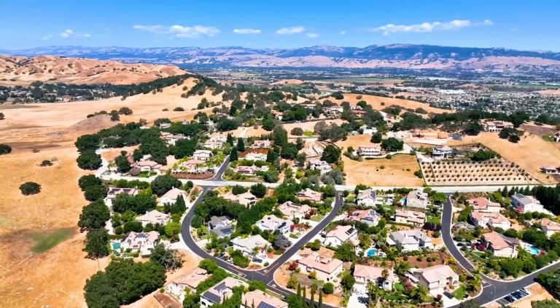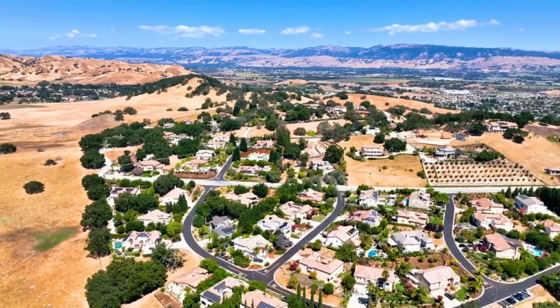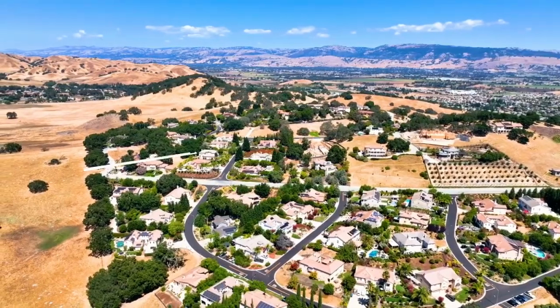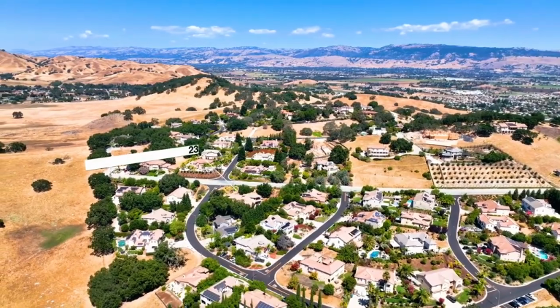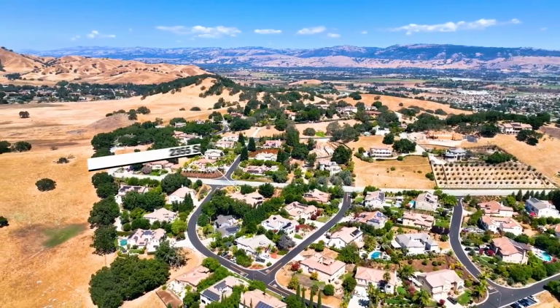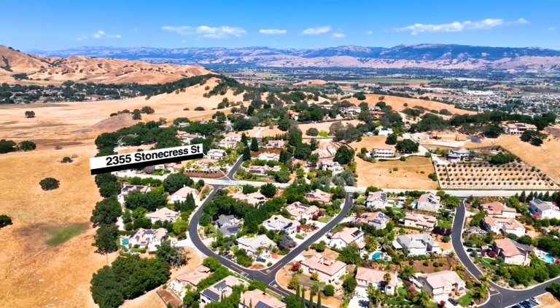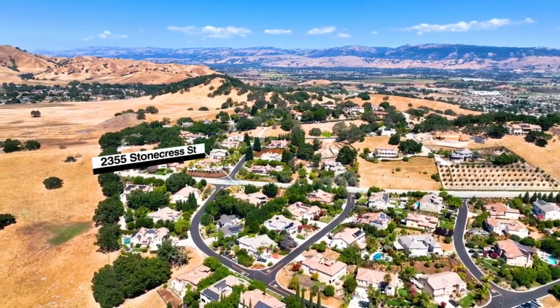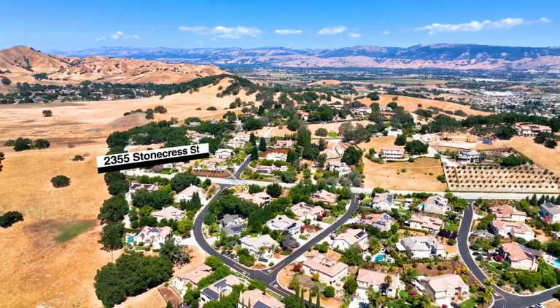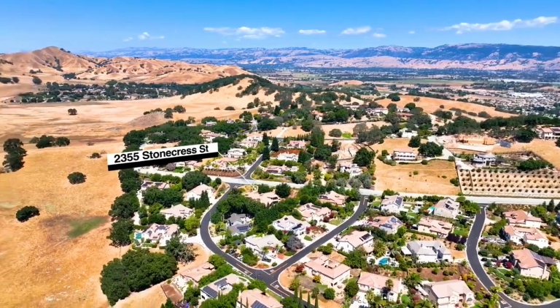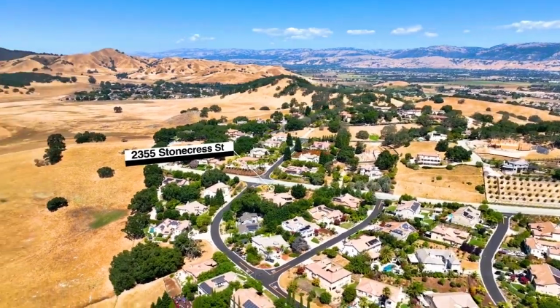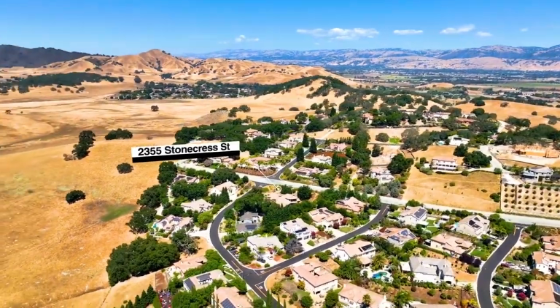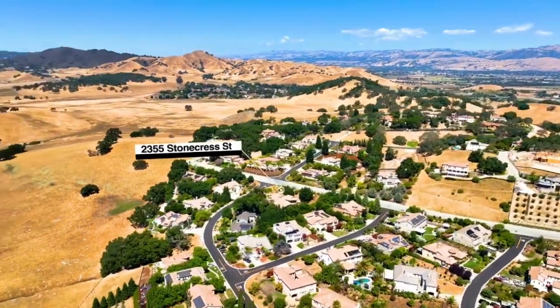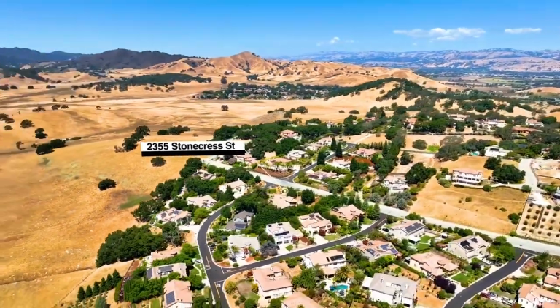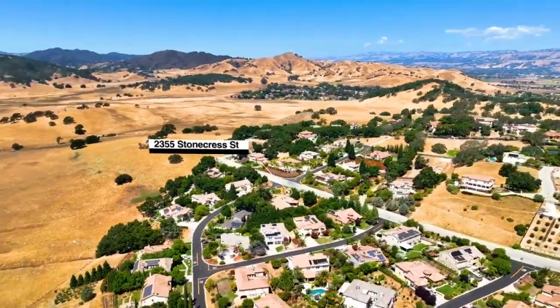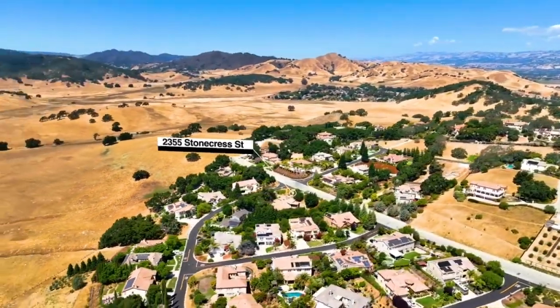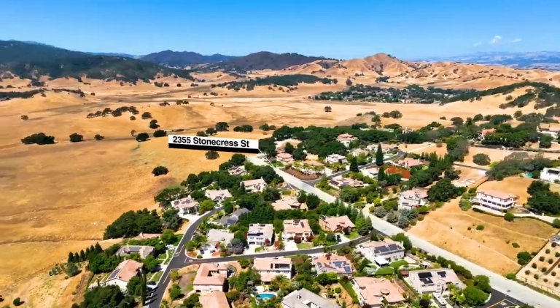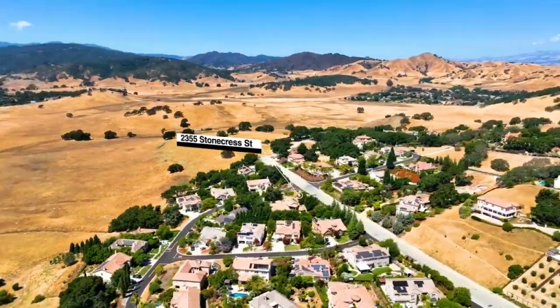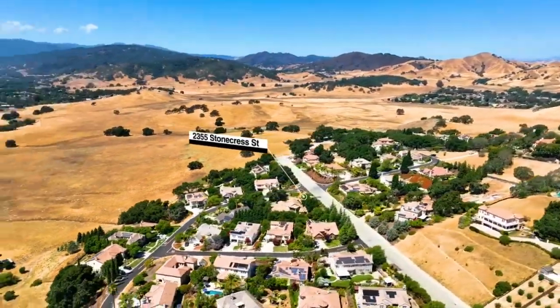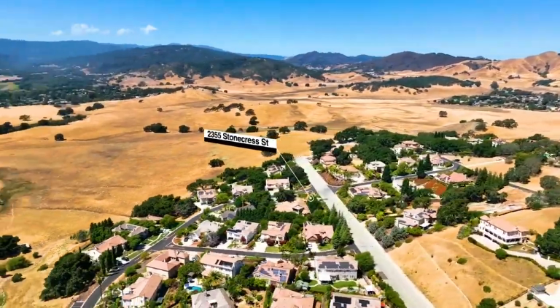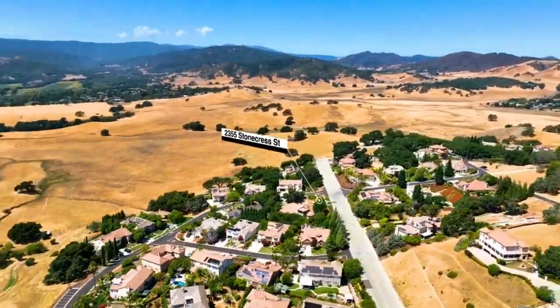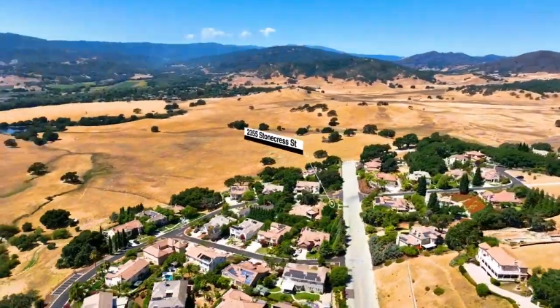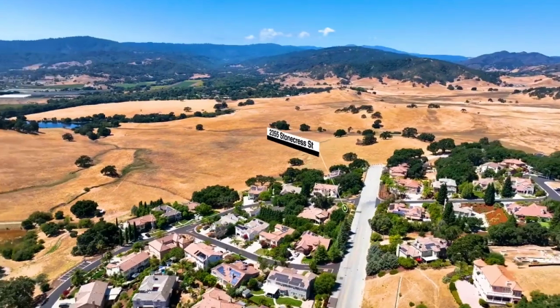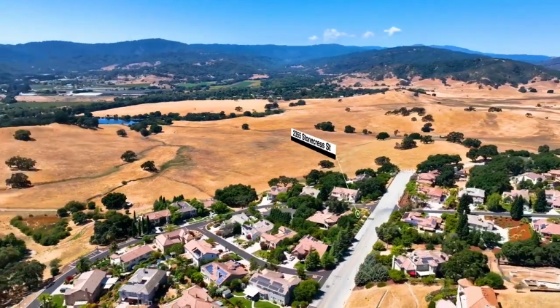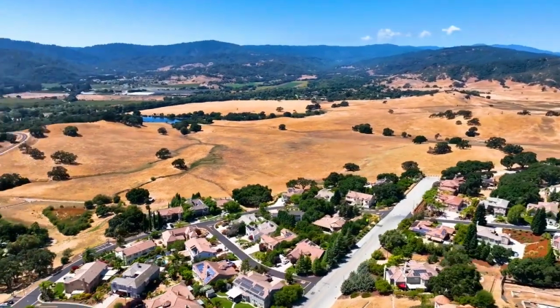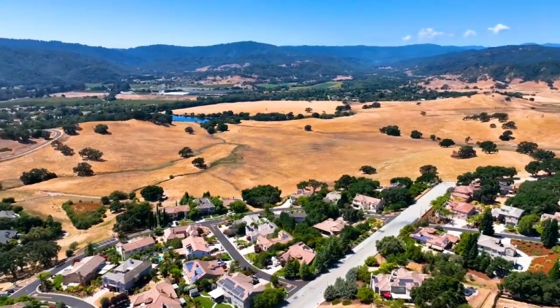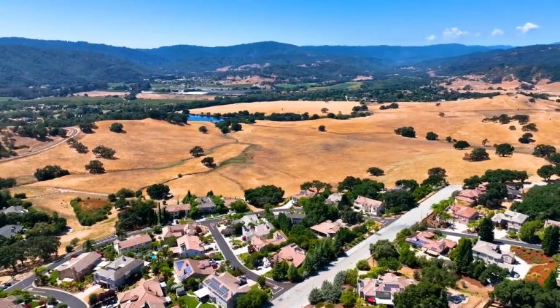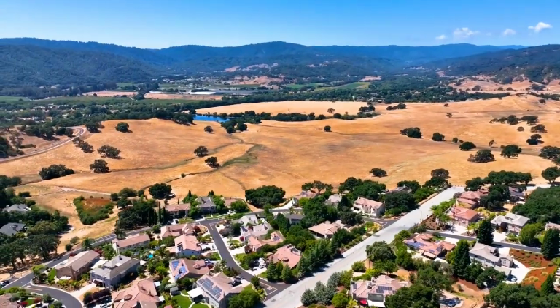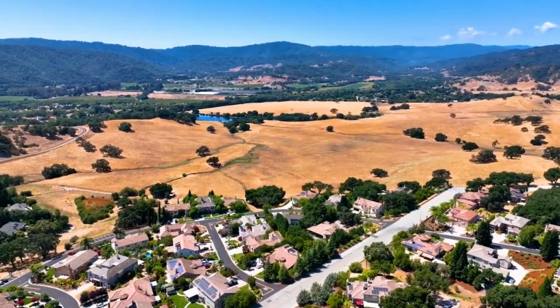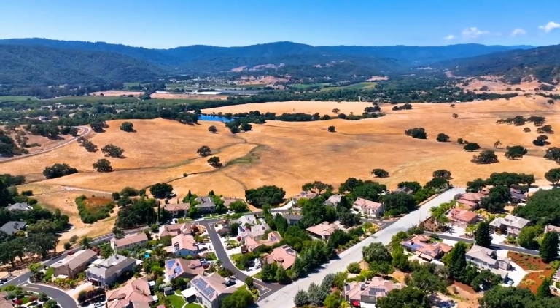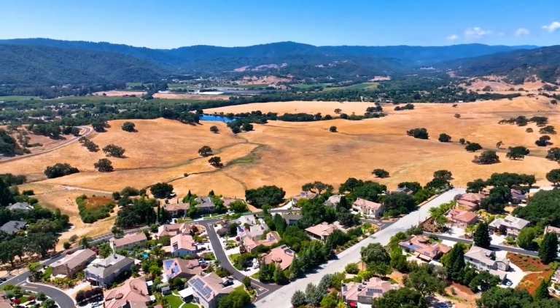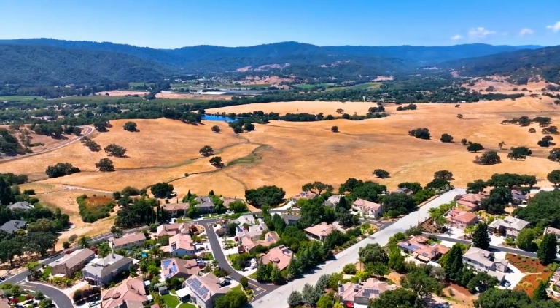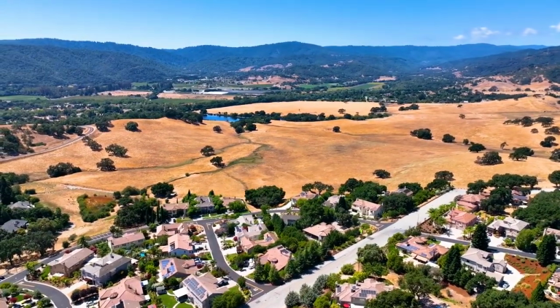You are close to schools, Kaiser Permanente Hospital, premium shopping at the Gilroy Outlet, wineries, a golf course, and numerous world-class eateries.